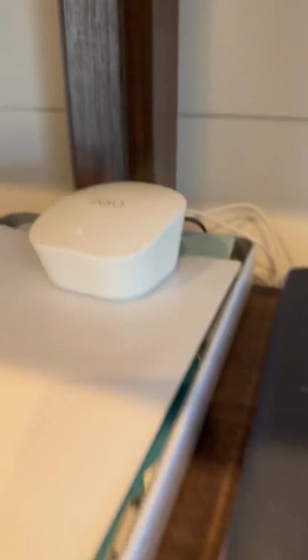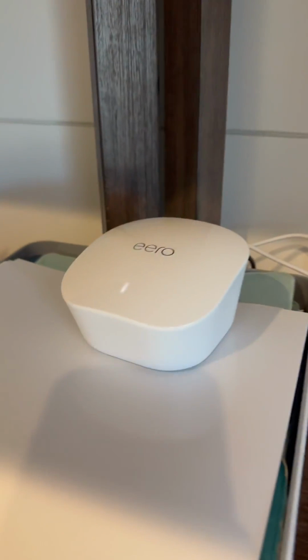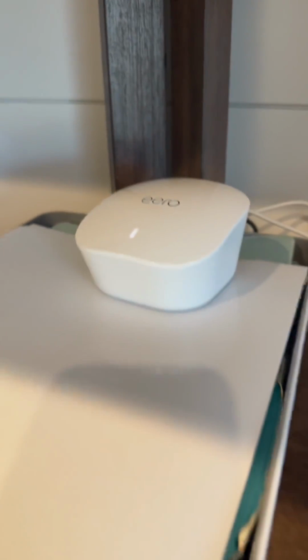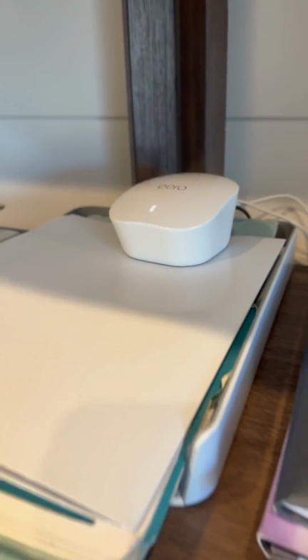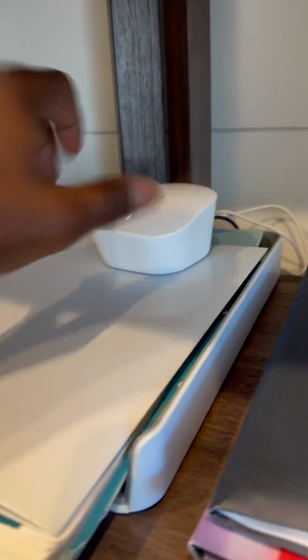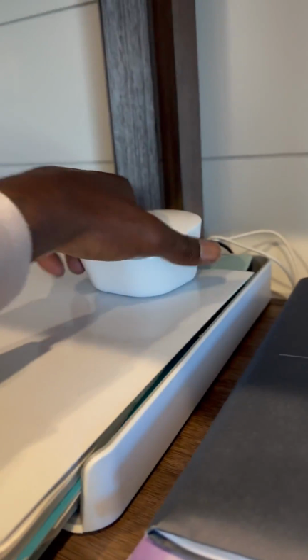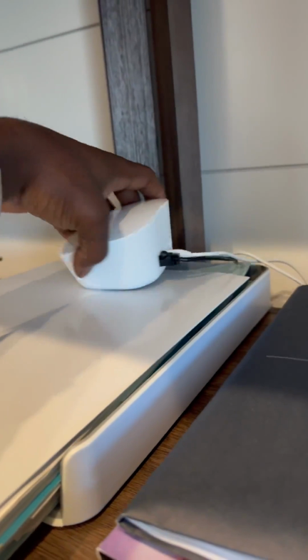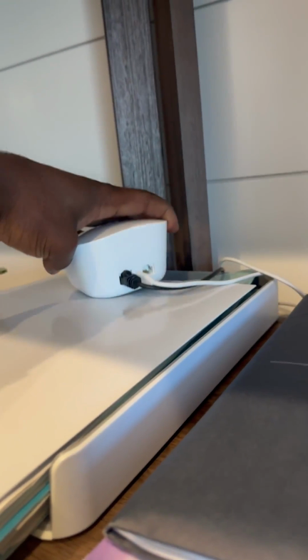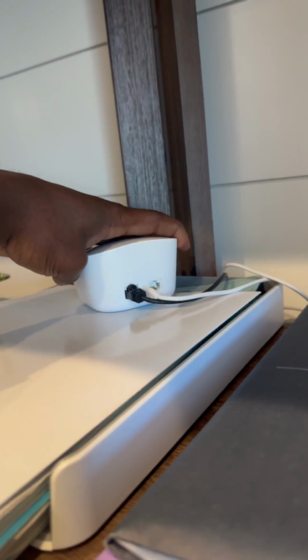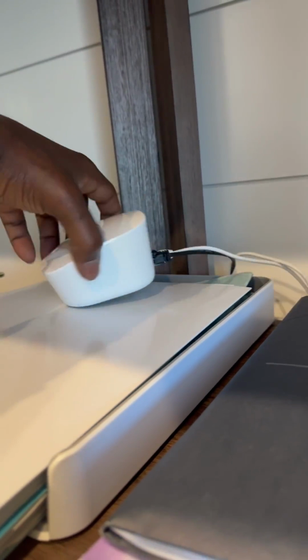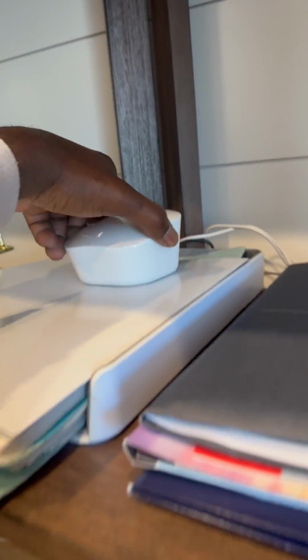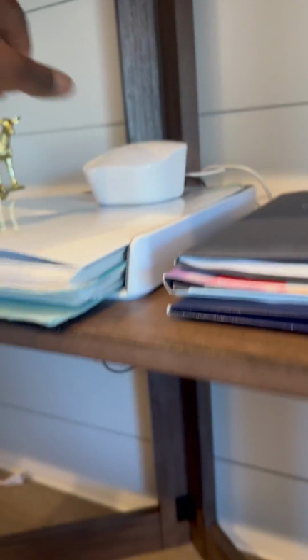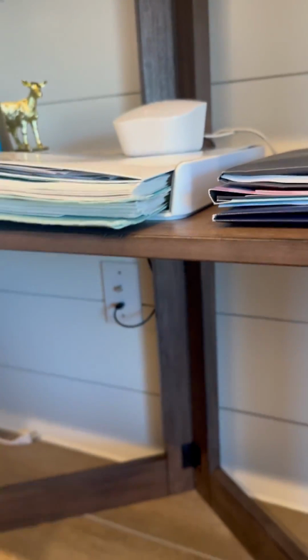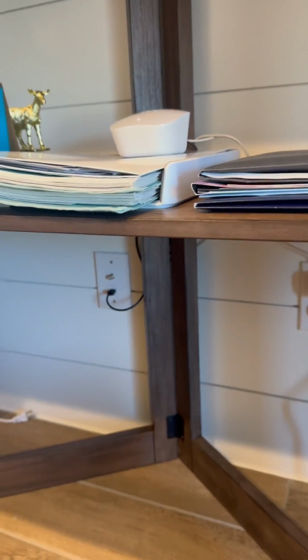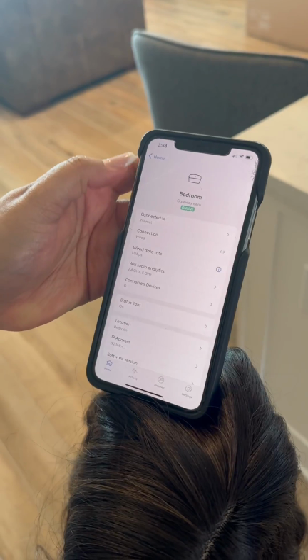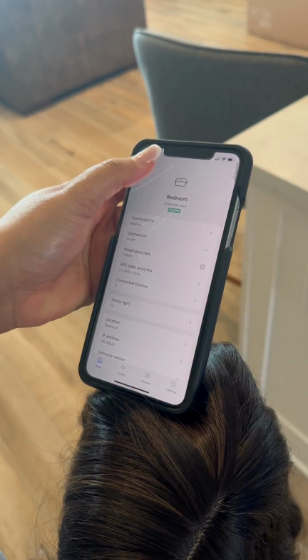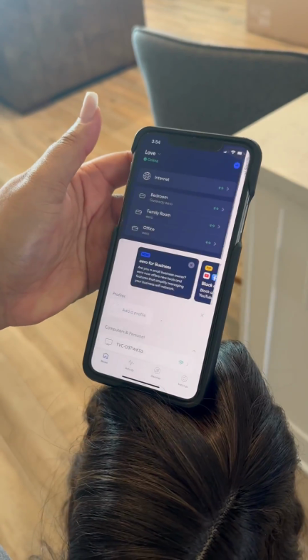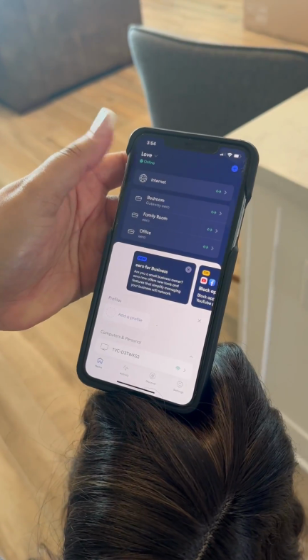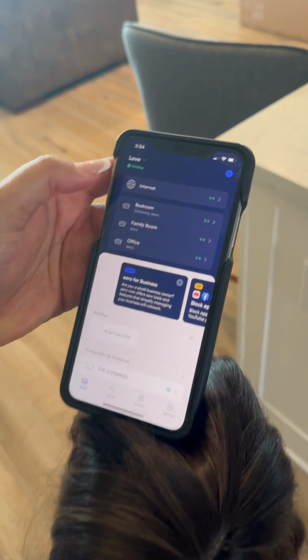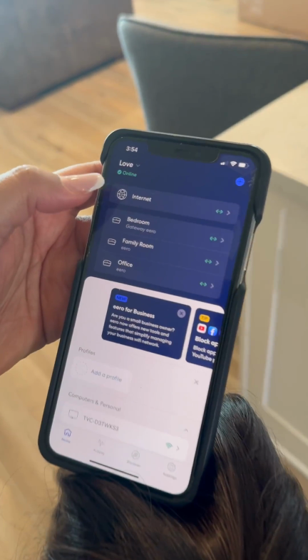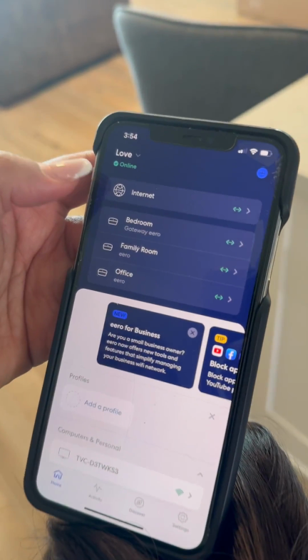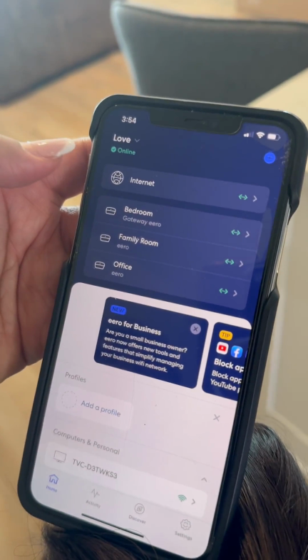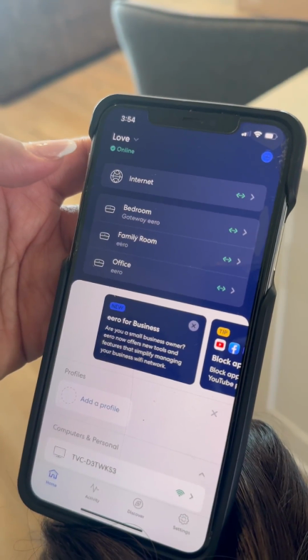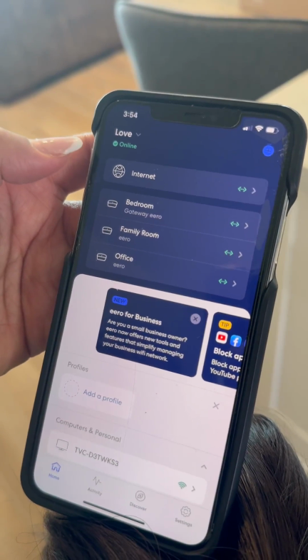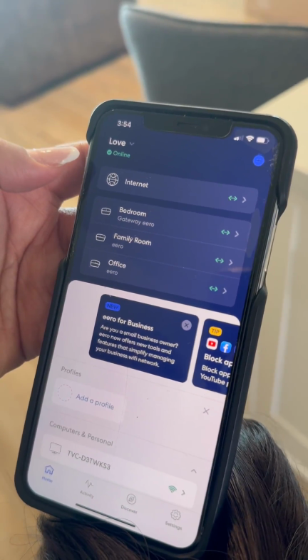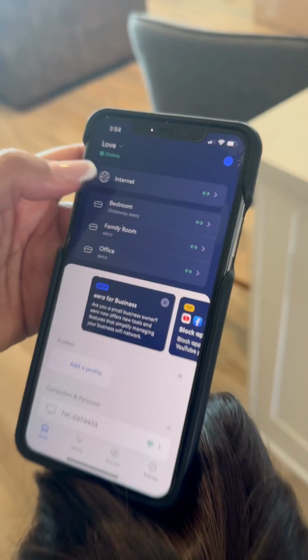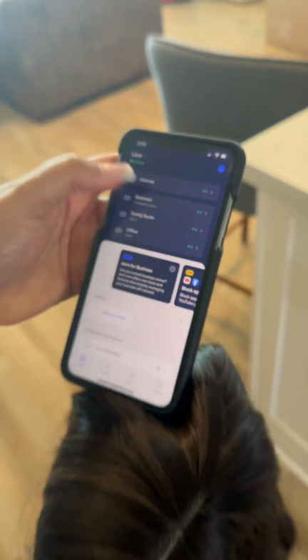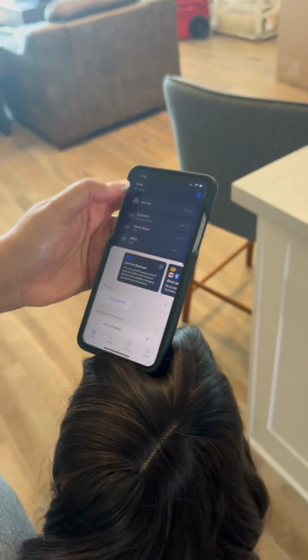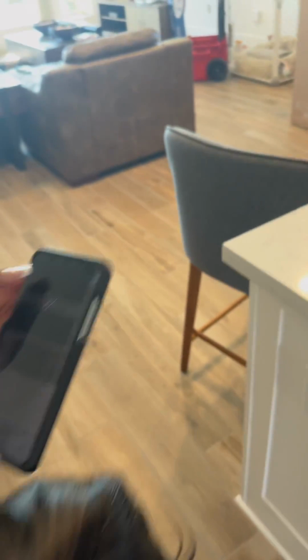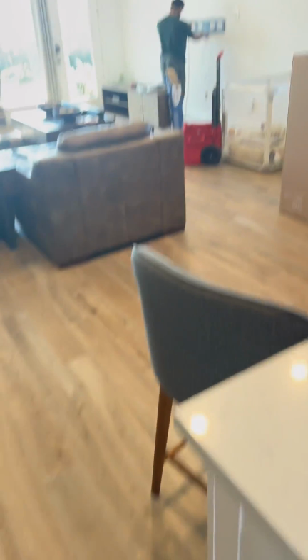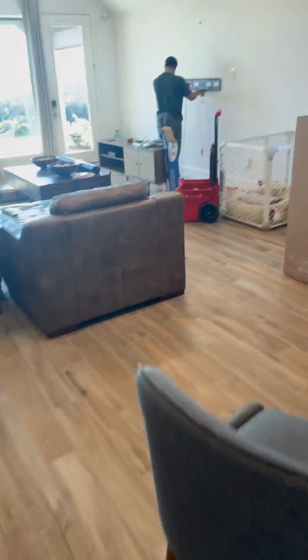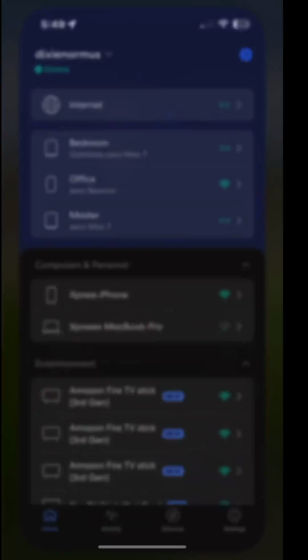The app is going to show you guys how to hook this stuff up. If y'all have any questions, they have an amazing customer support team. We went to the app and now all three of these are hardwired. I definitely recommend the Eero — and y'all, send me a couple of them for free so I can take these back.